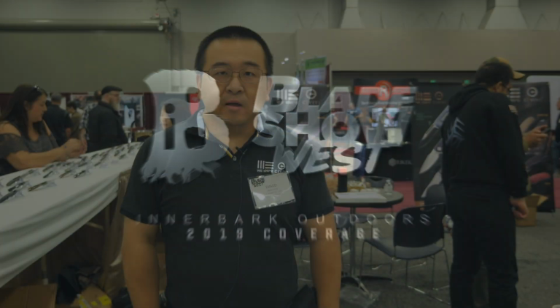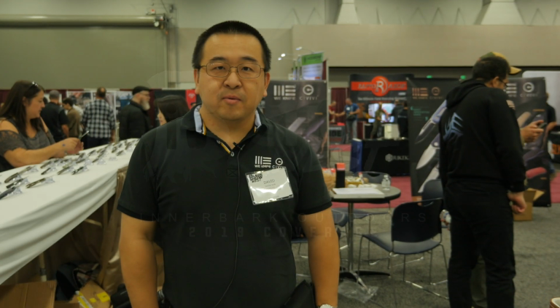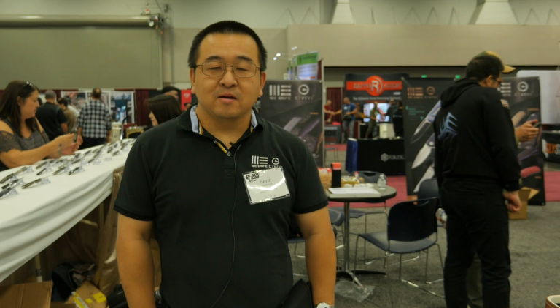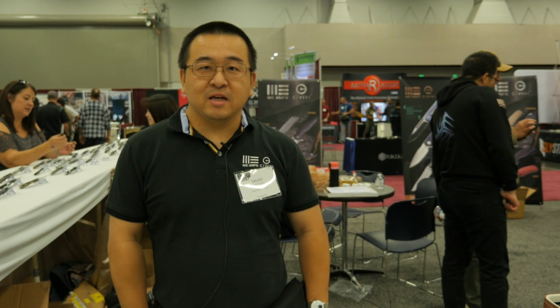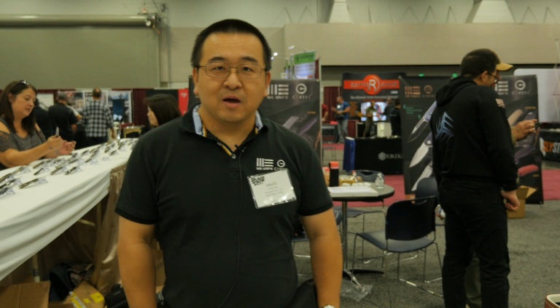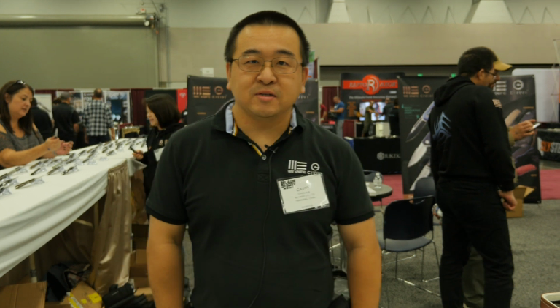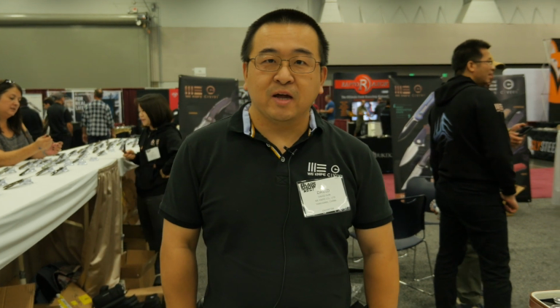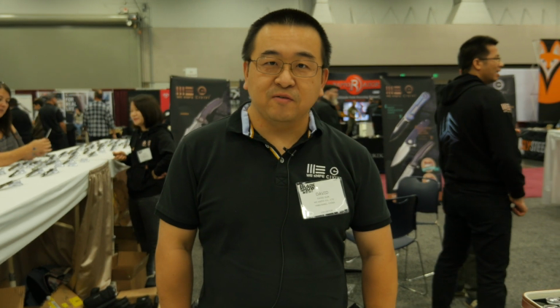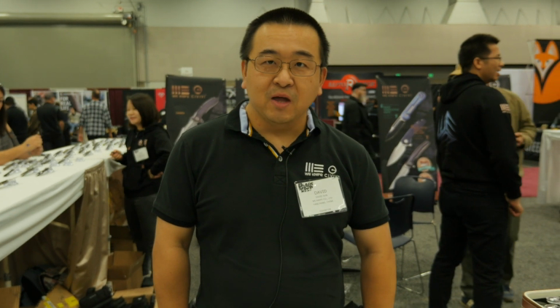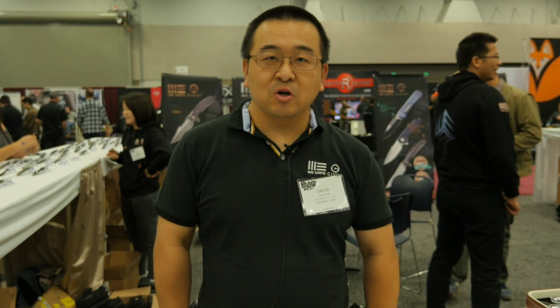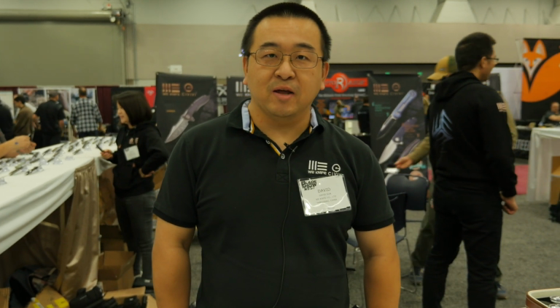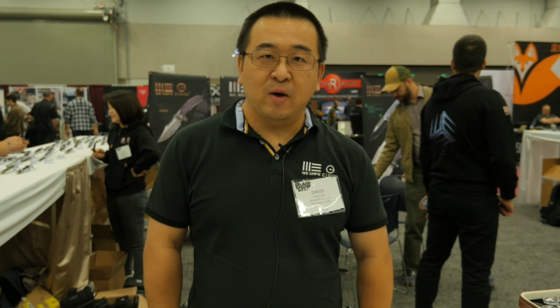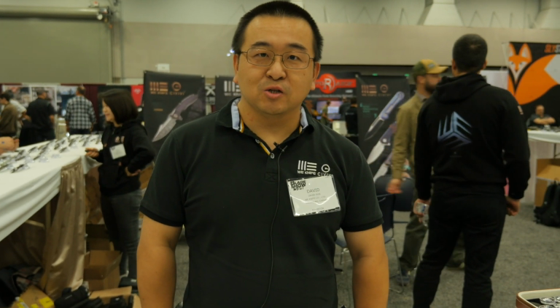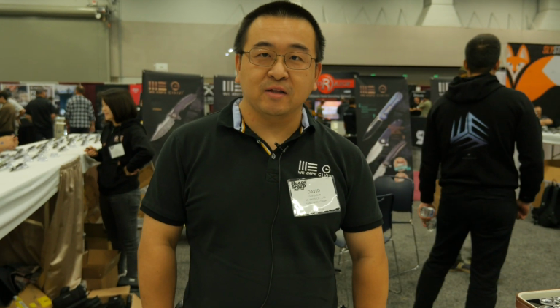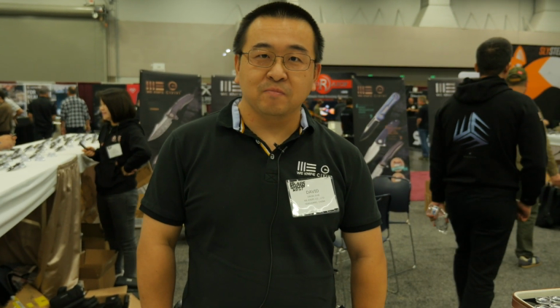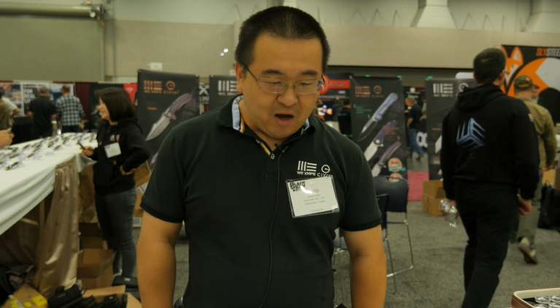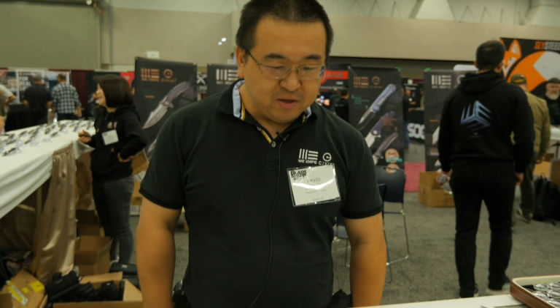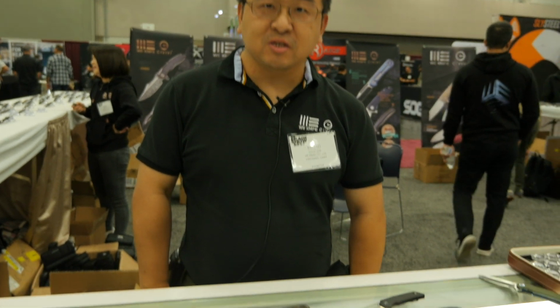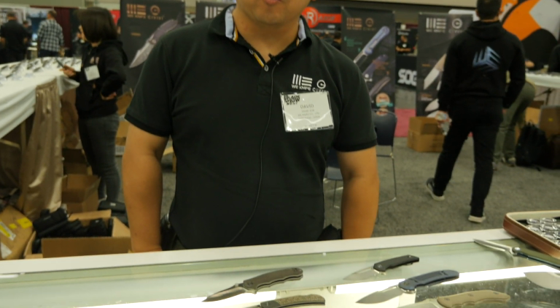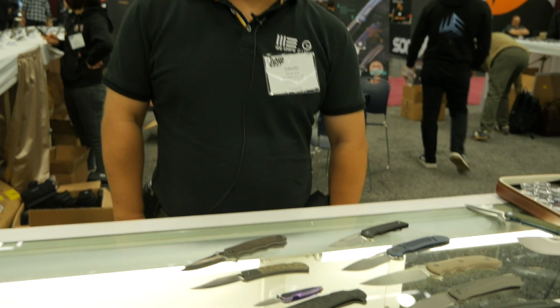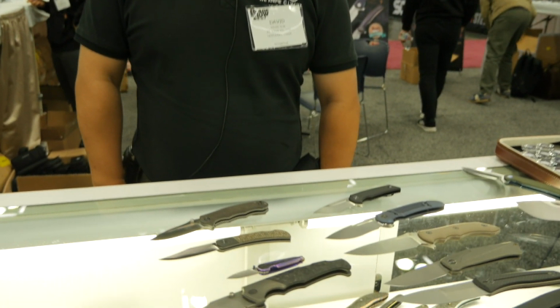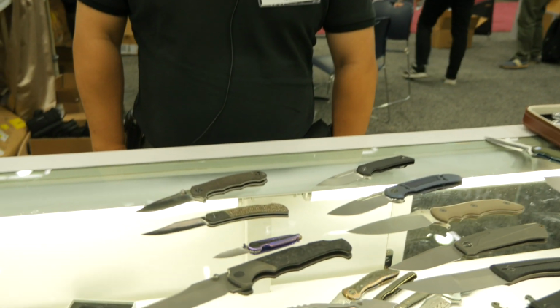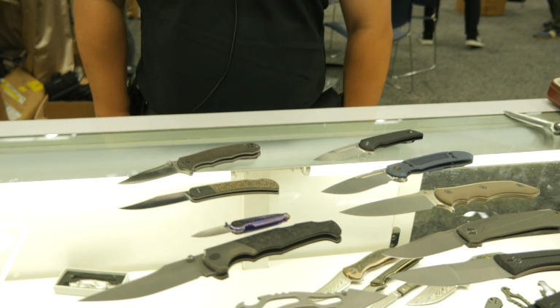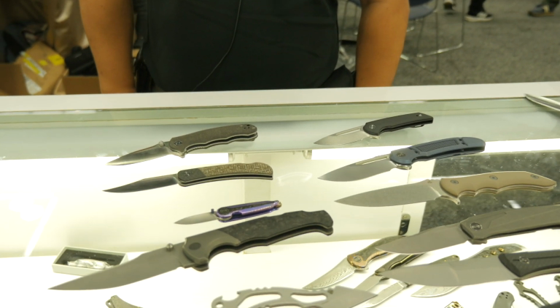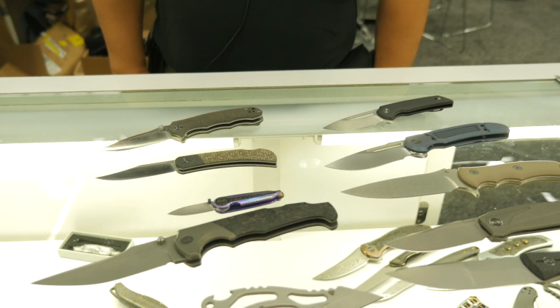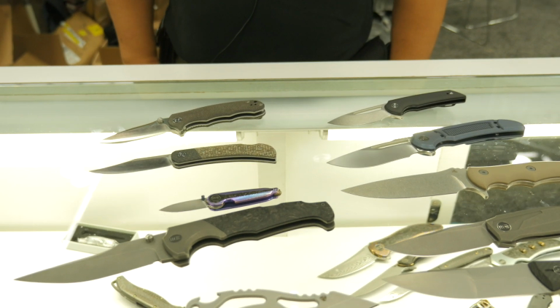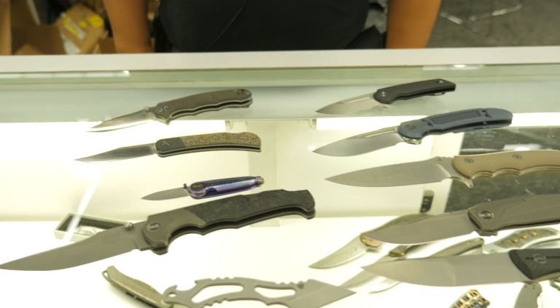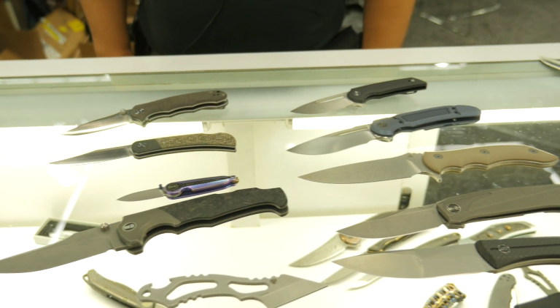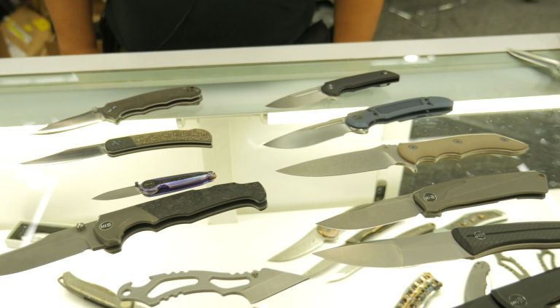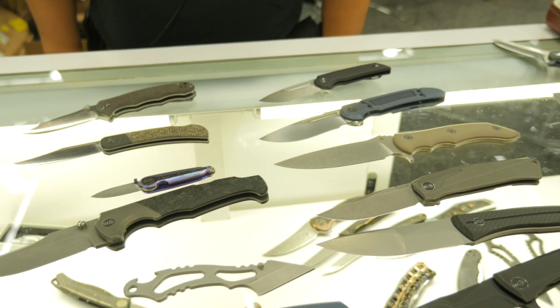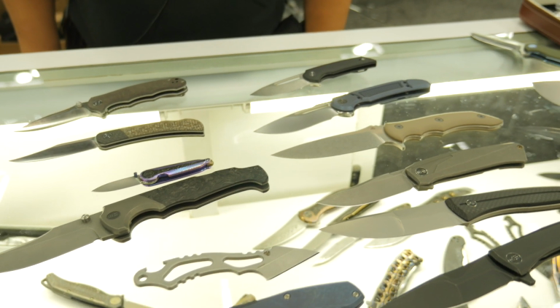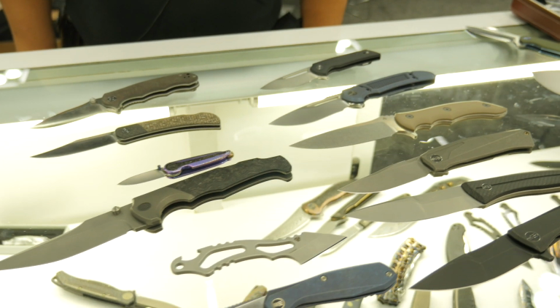Hey everybody, this is David. I'm representing WE Knife and CVV here at Blade Show West 2019. I will be introducing some of the new products we're hoping to bring to you in 2020, or even perhaps with any luck at the end of 2019.